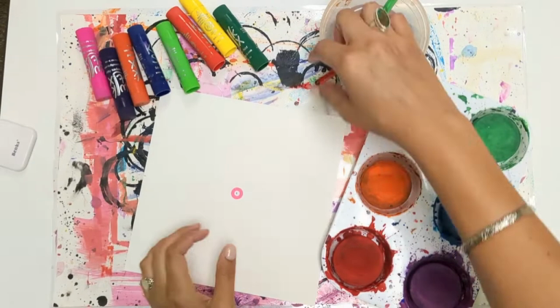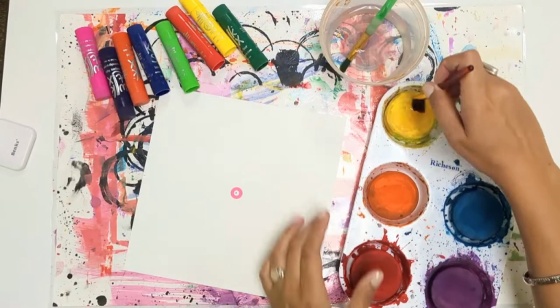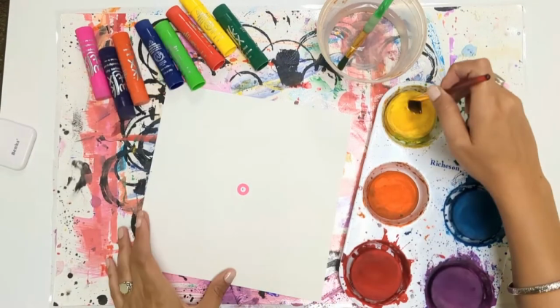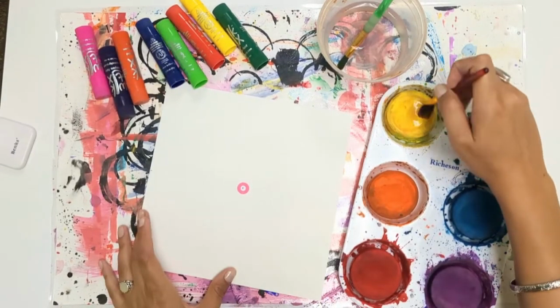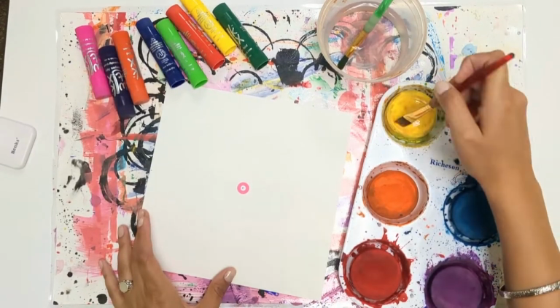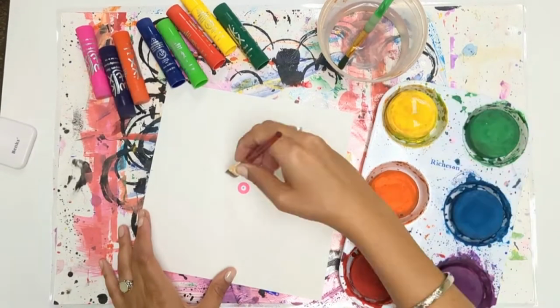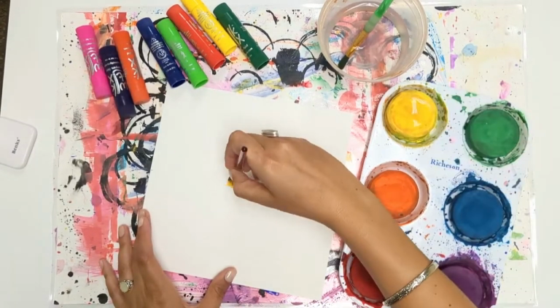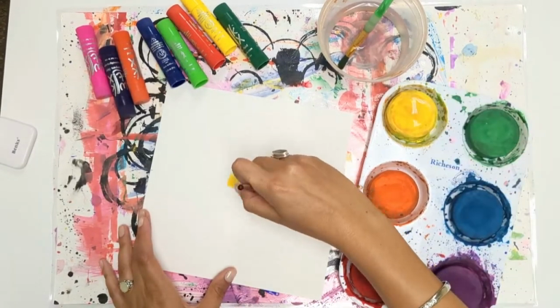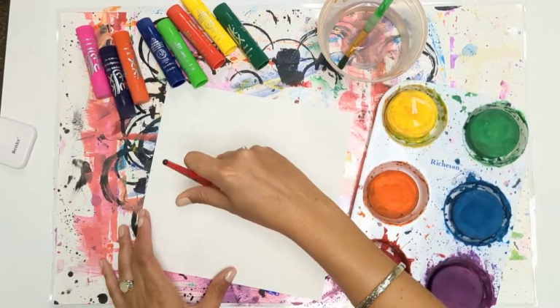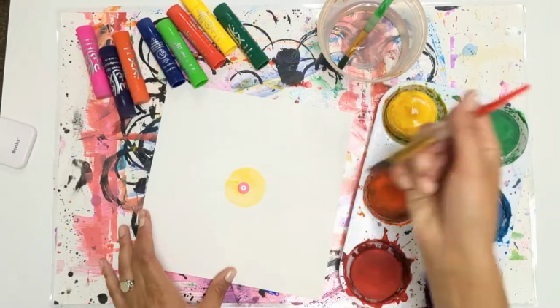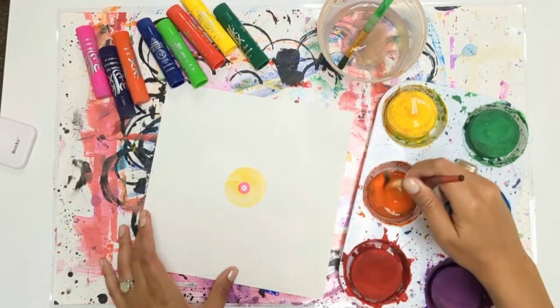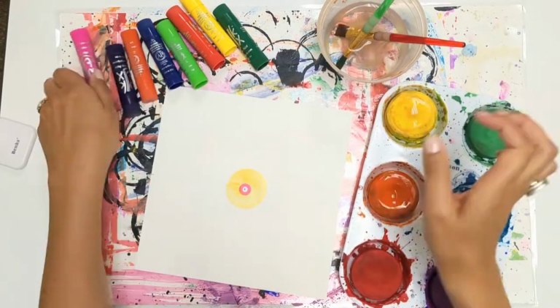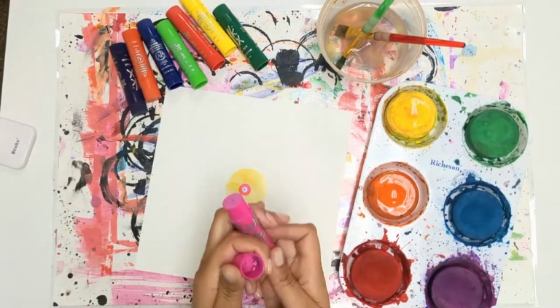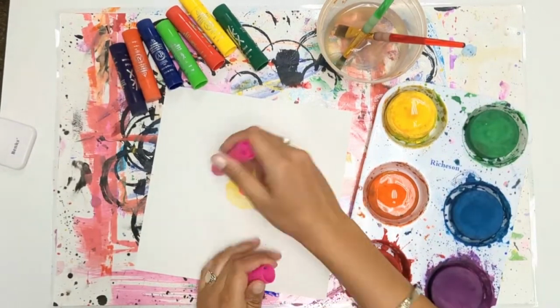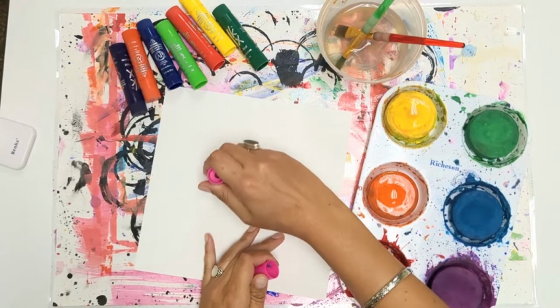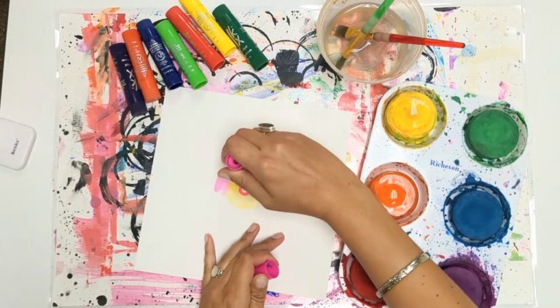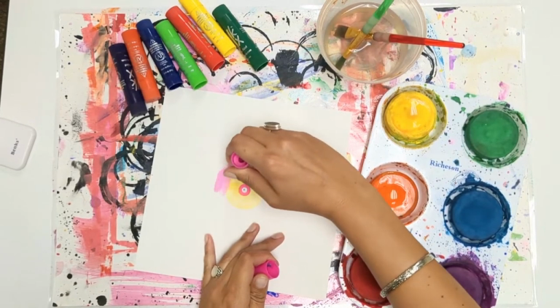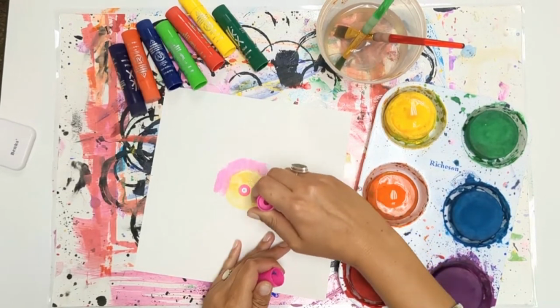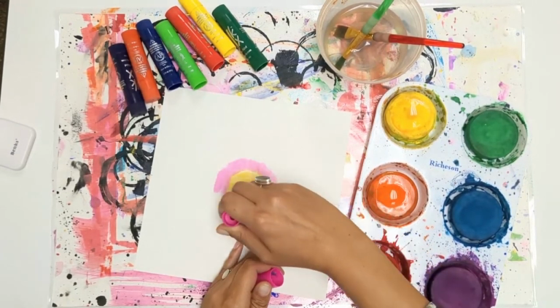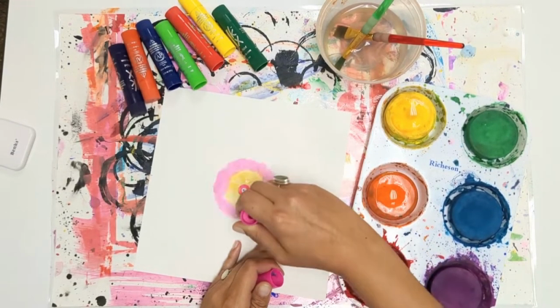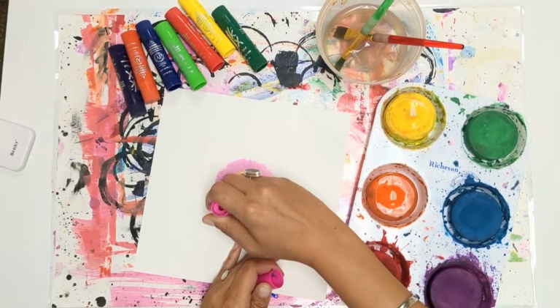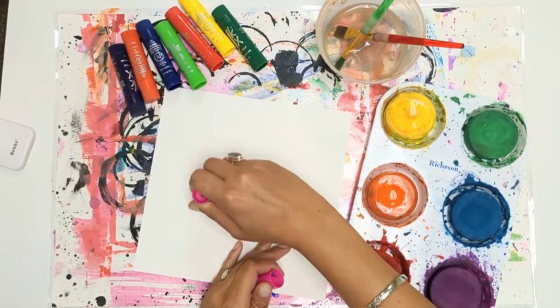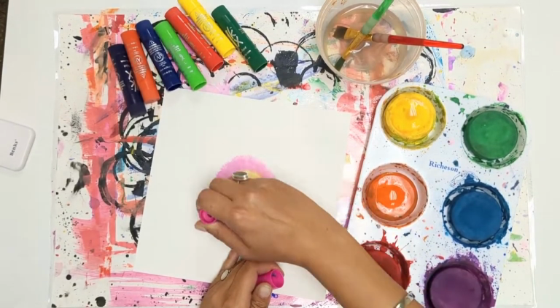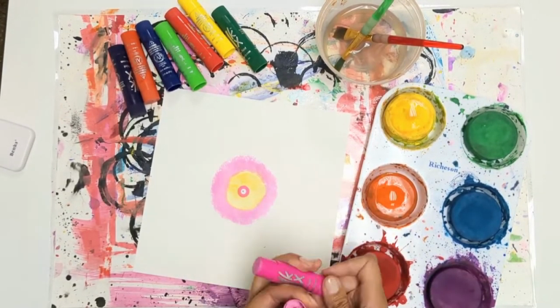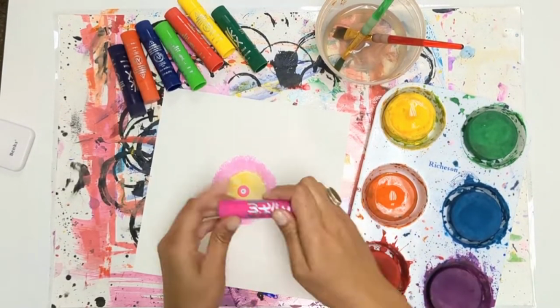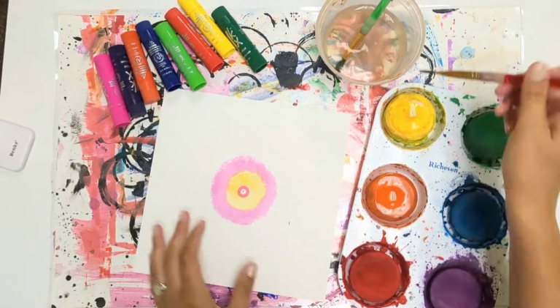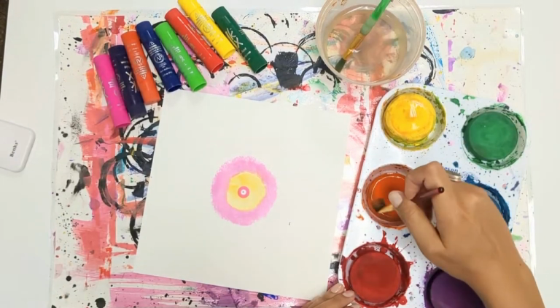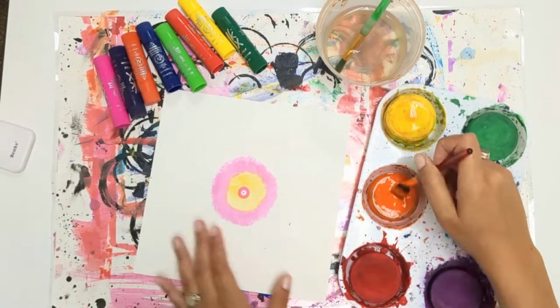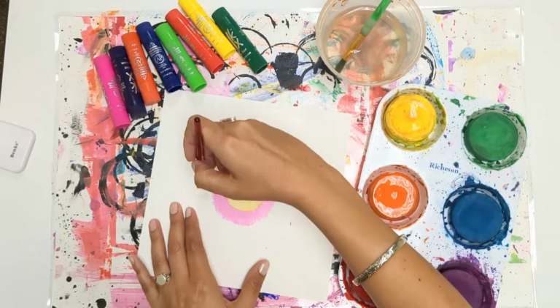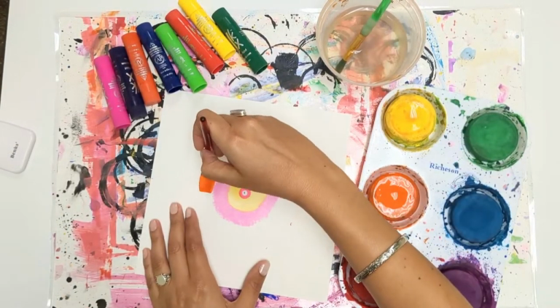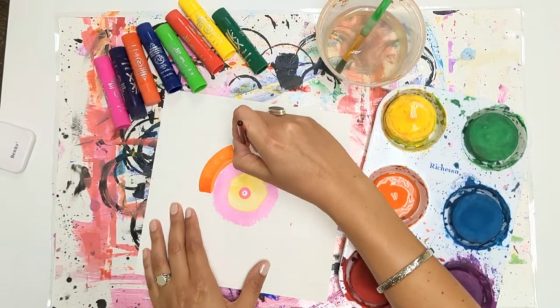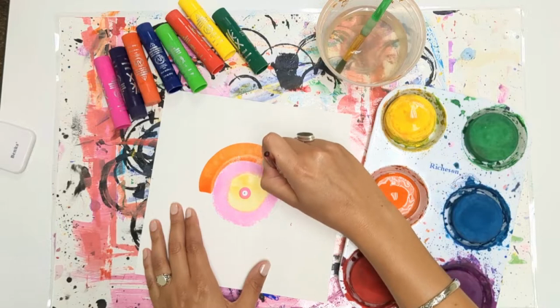Here comes the fun part. We are going to add our concentric circles by going around and around that center dot until we get to the edge of the page.